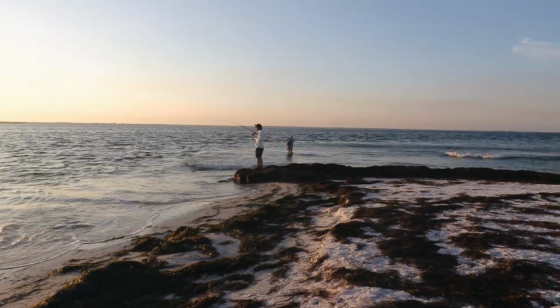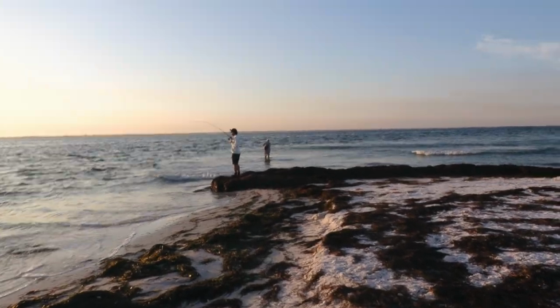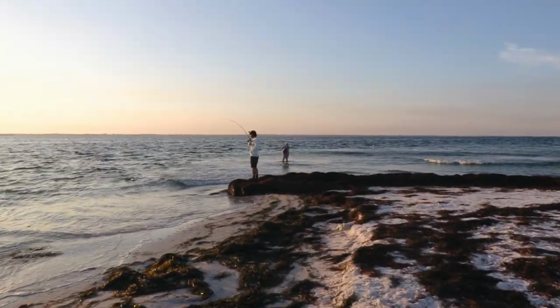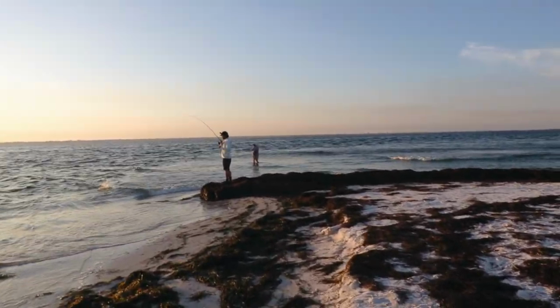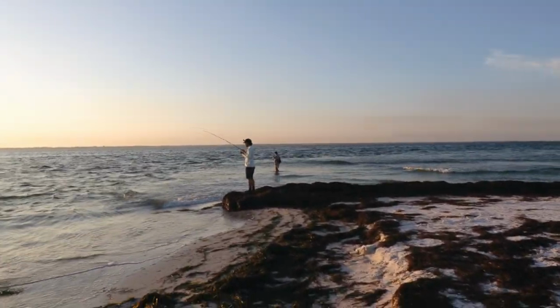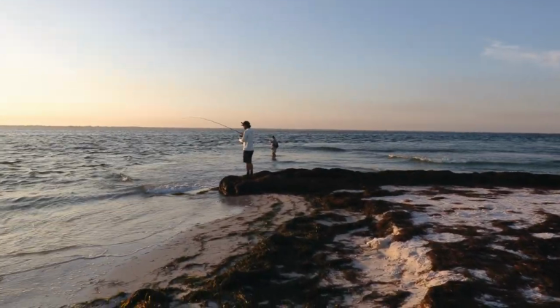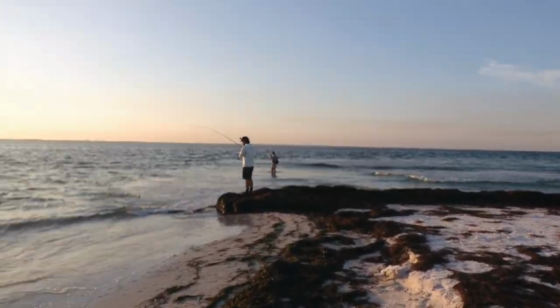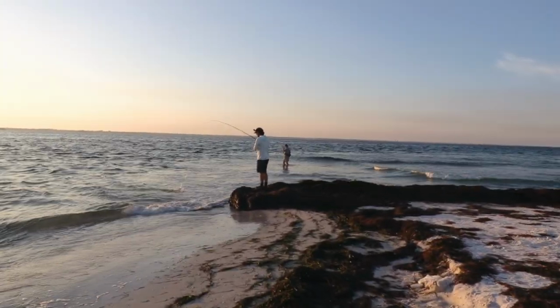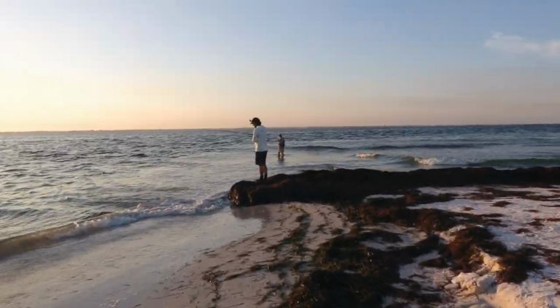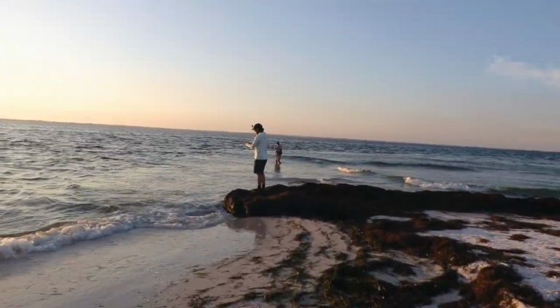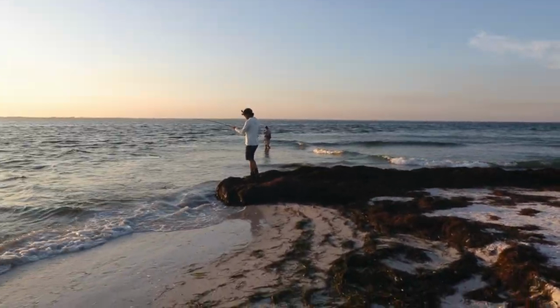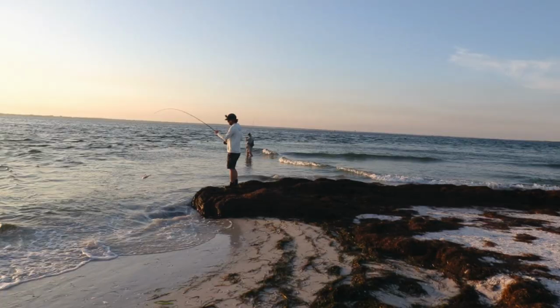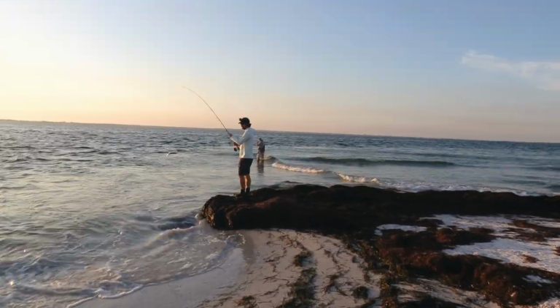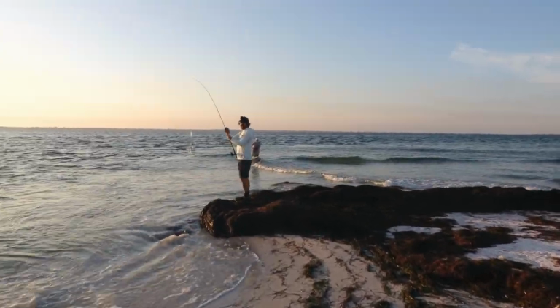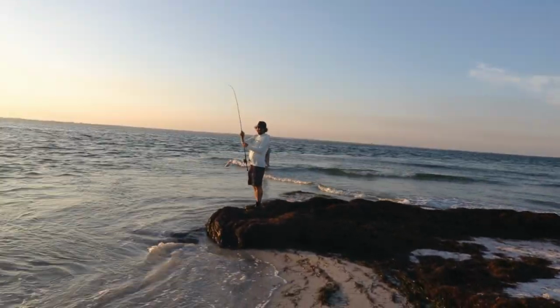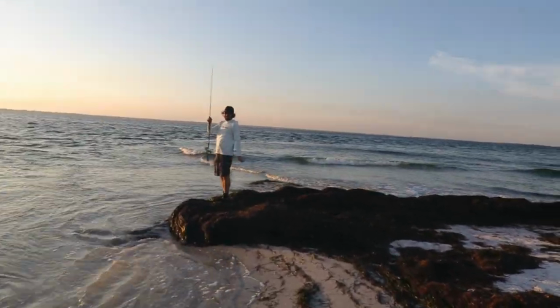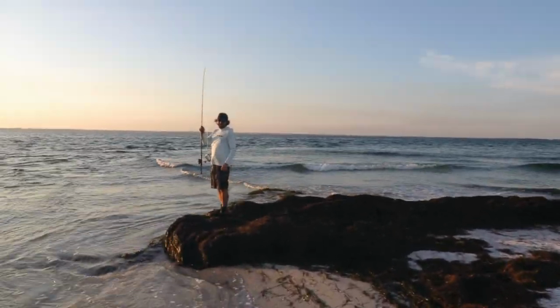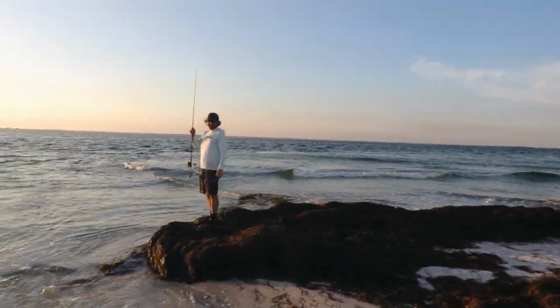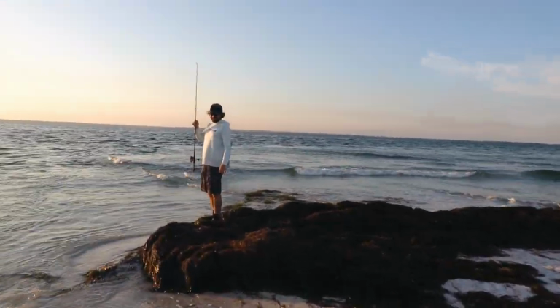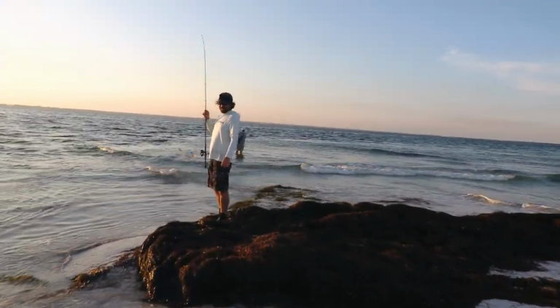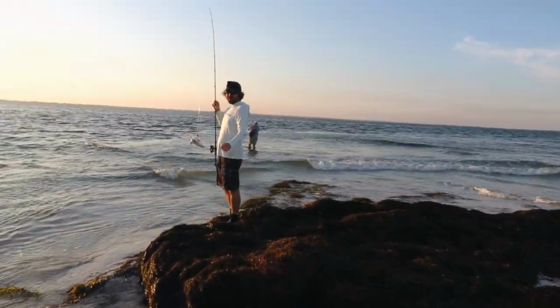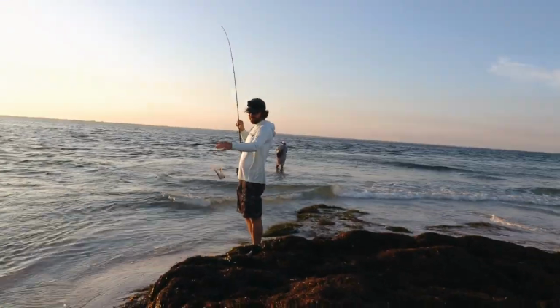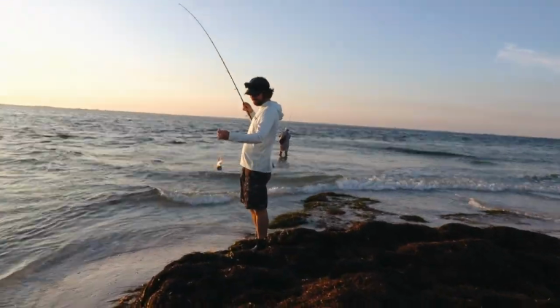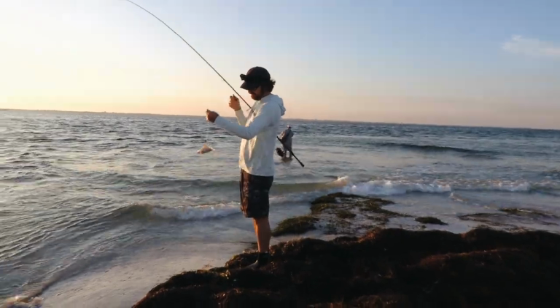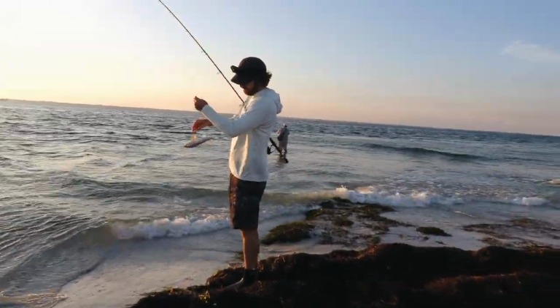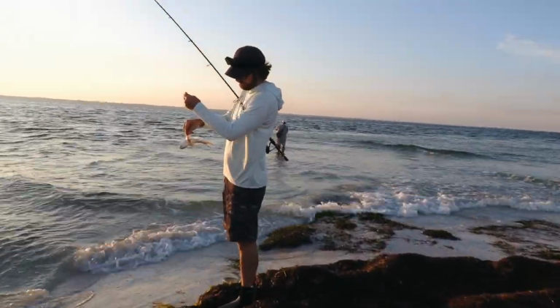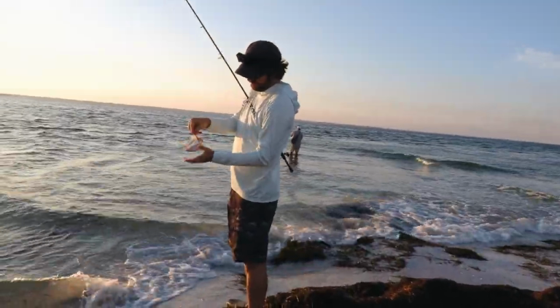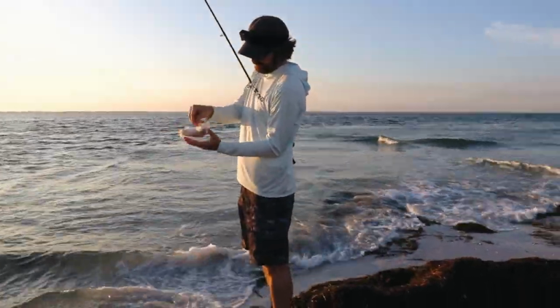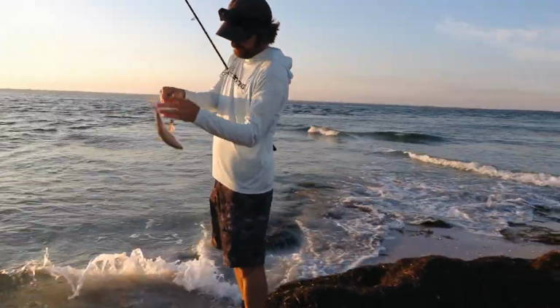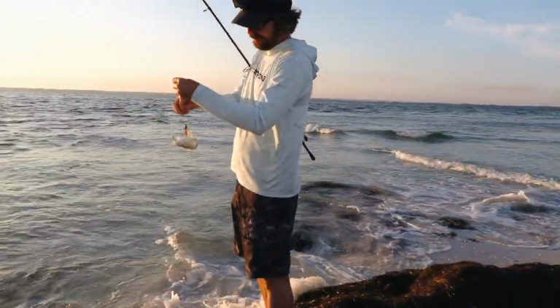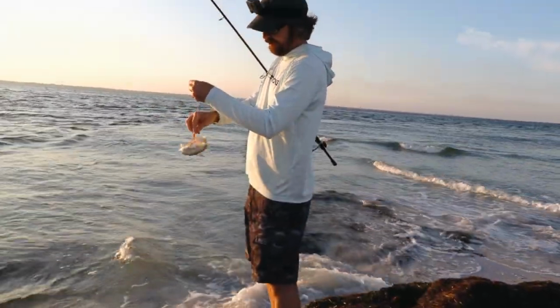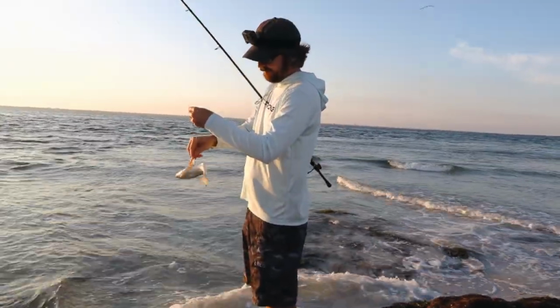South Strong Nation, we are out here wade fishing. Luke is fowl hooking — what did you get? A whiting, fowl hooked with the new Brazilian shrimp.